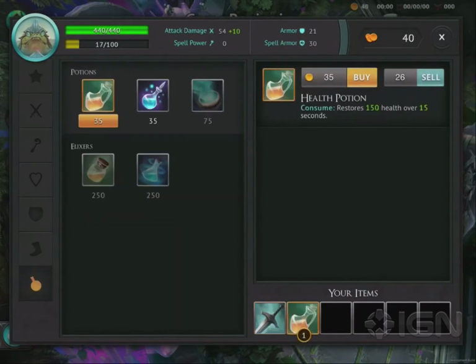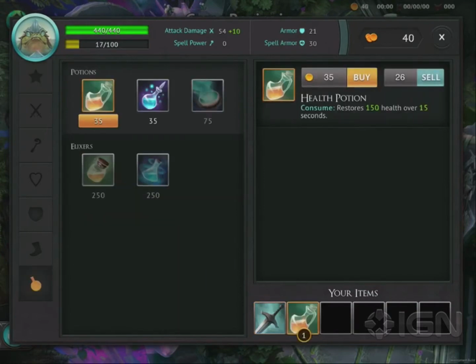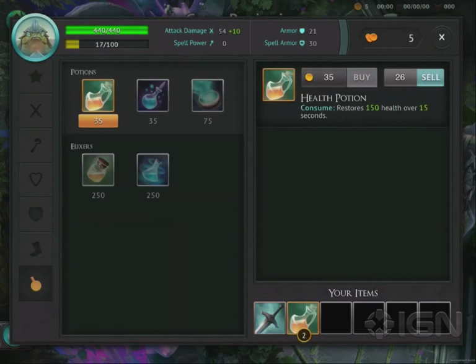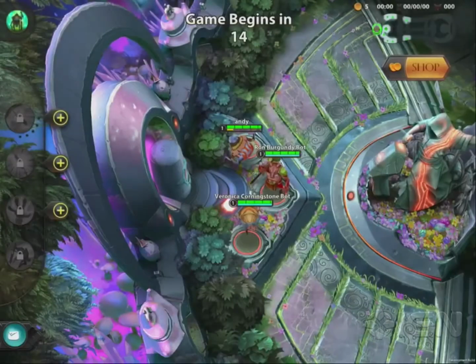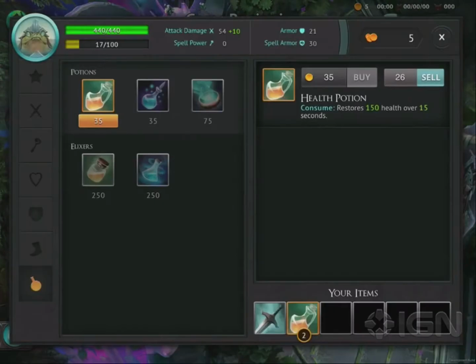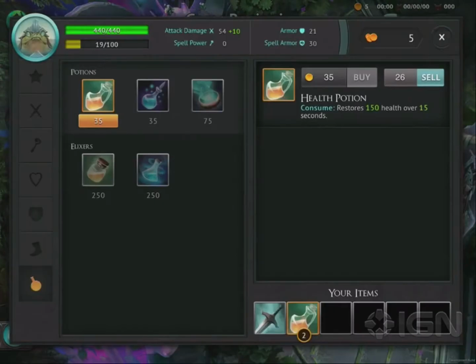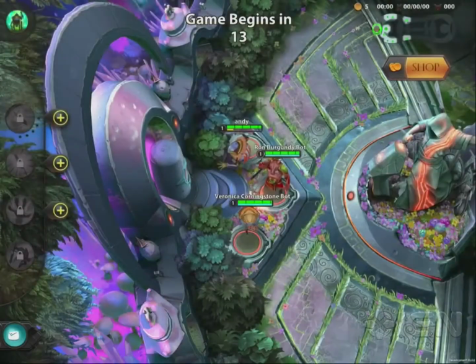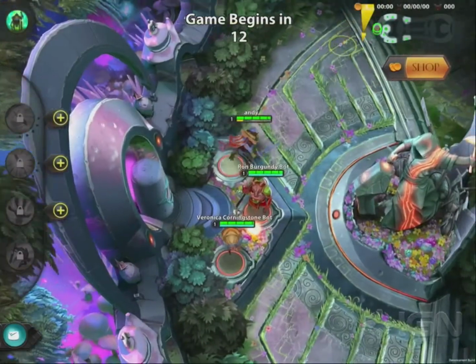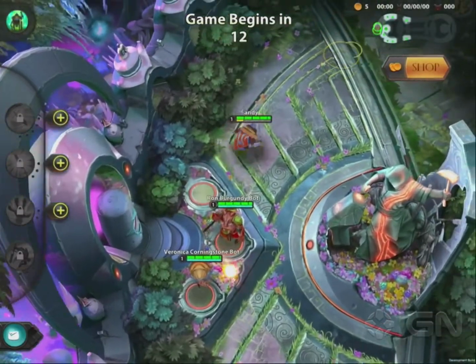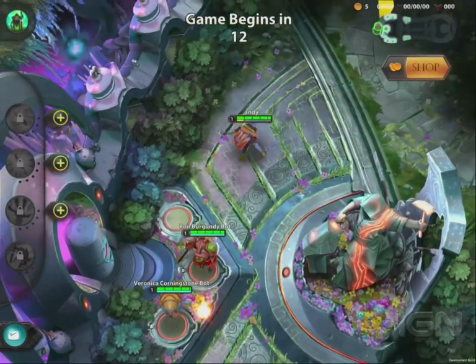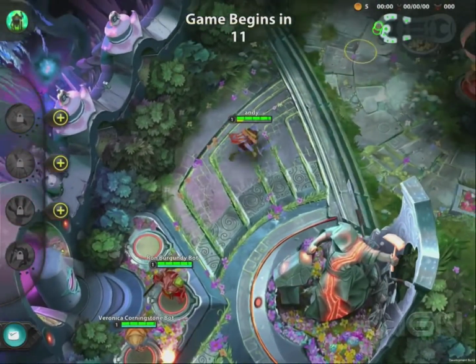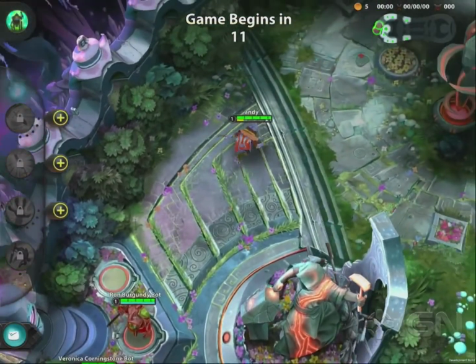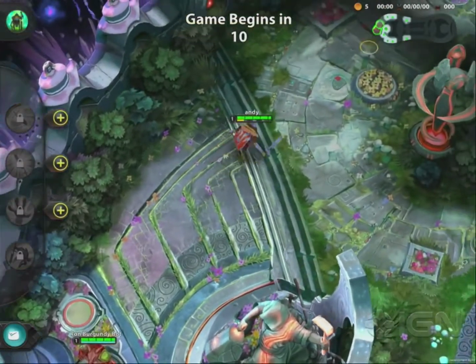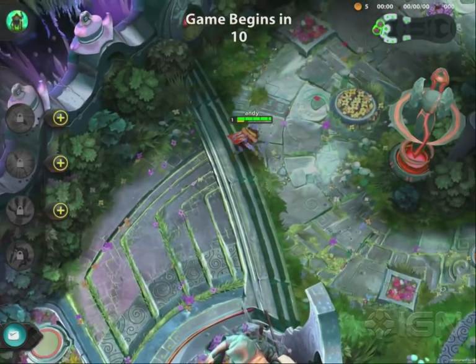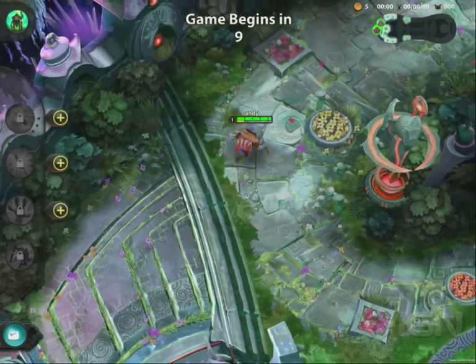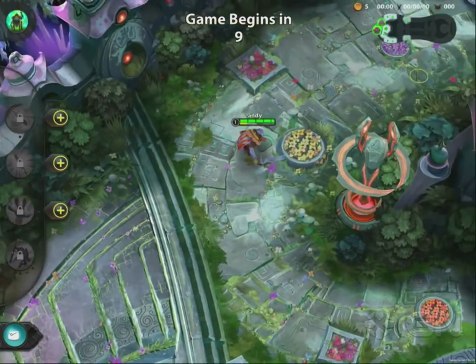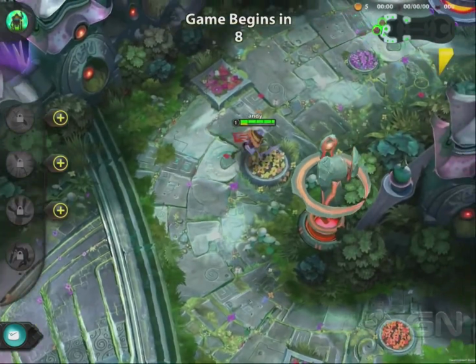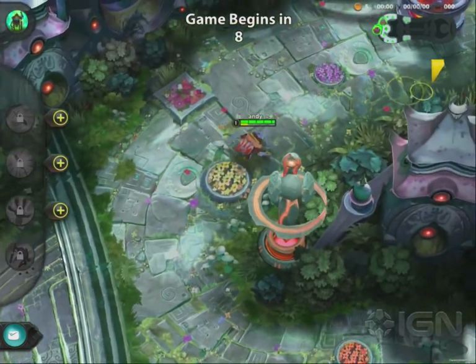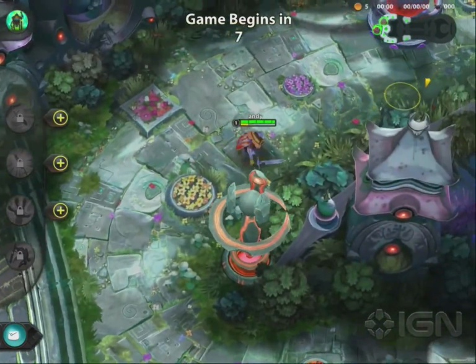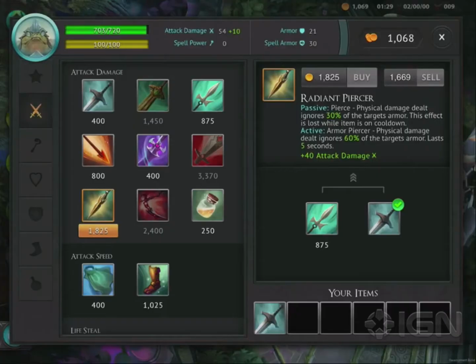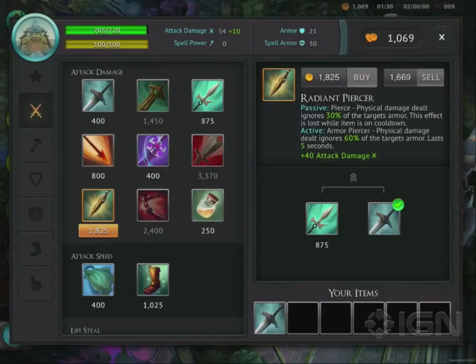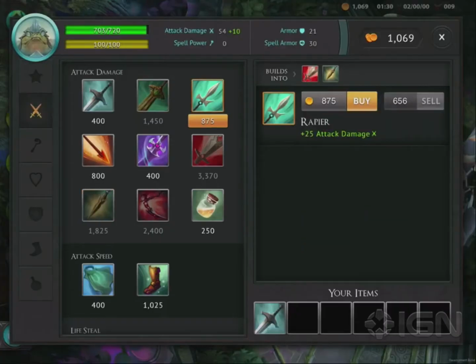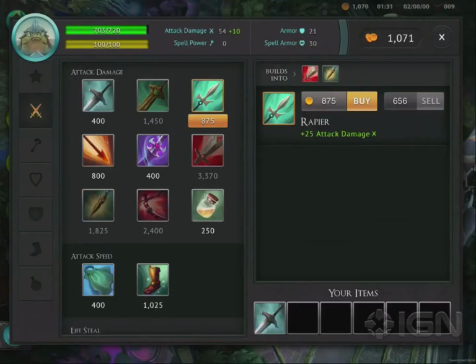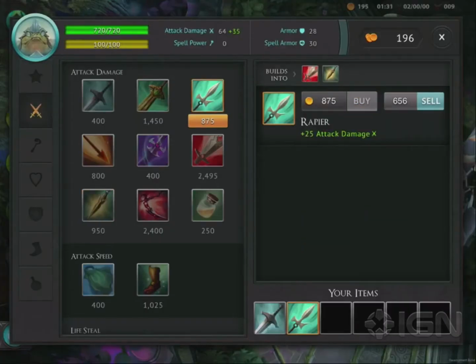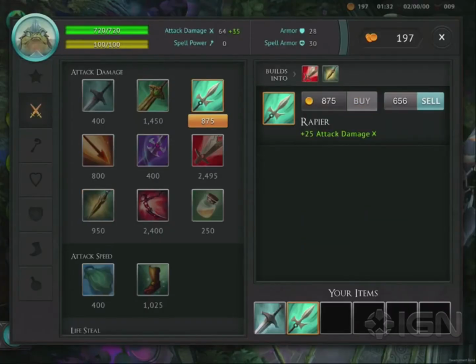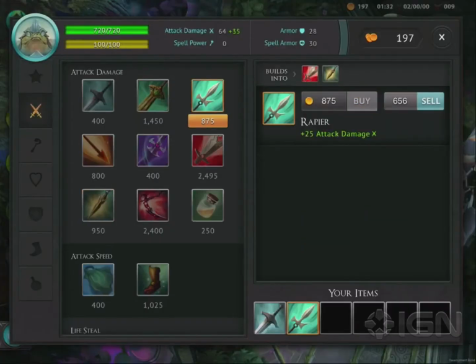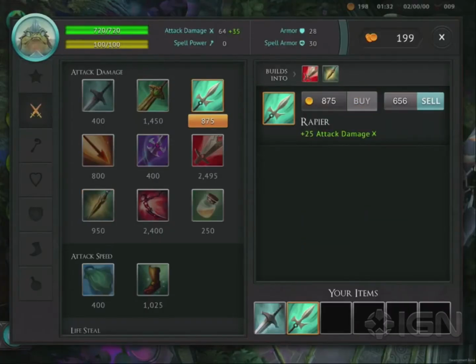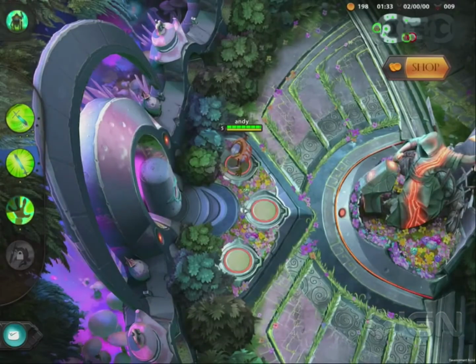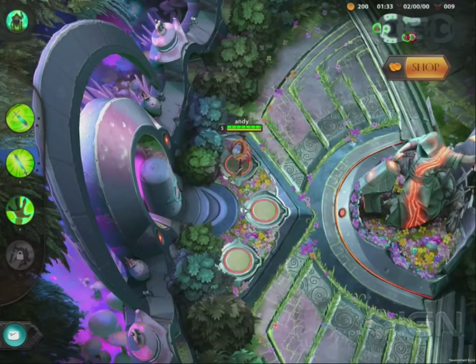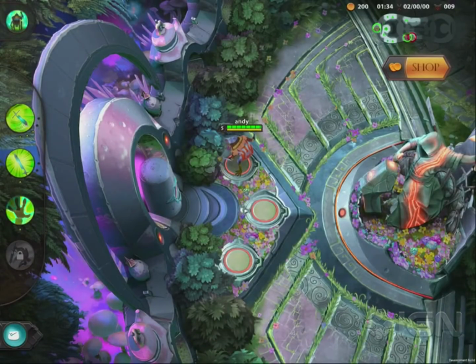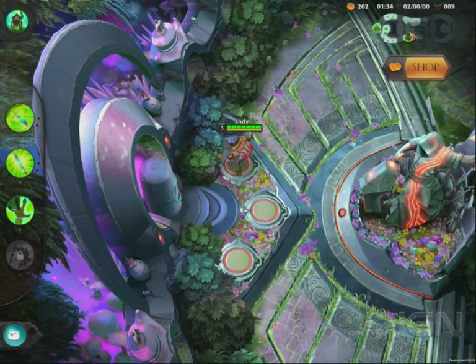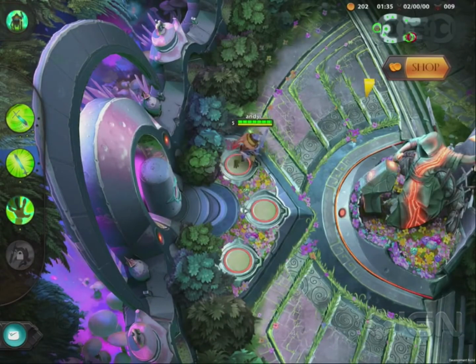Skippard has moves that scale with attack damage. Slash the Swamp, Strength of the Exile, and Leap Slash all gain extra damage based on the amount of attack damage Skippard has. So buying attack damage items on Skippard not only makes your basic attacks hit harder, it also makes your abilities hit harder.